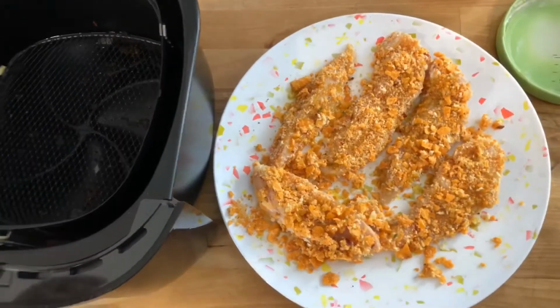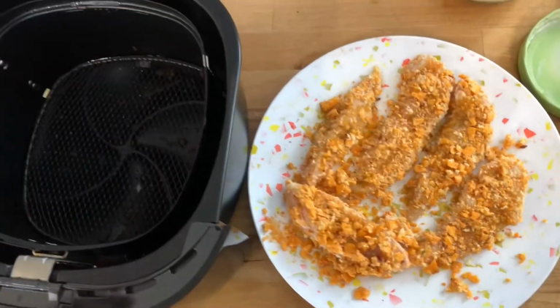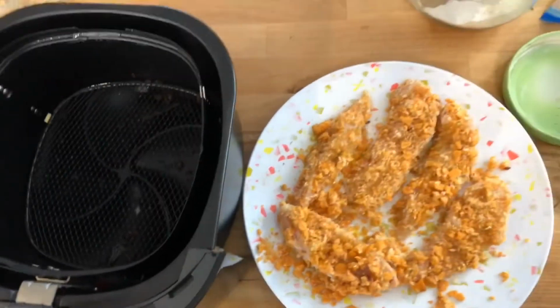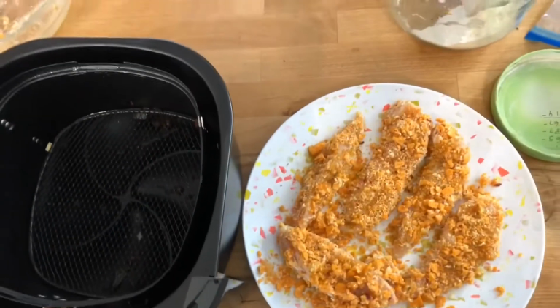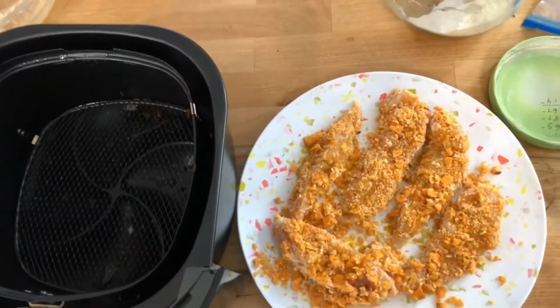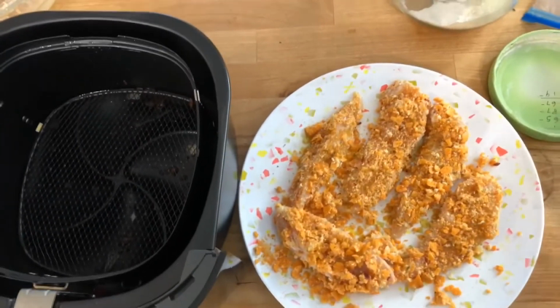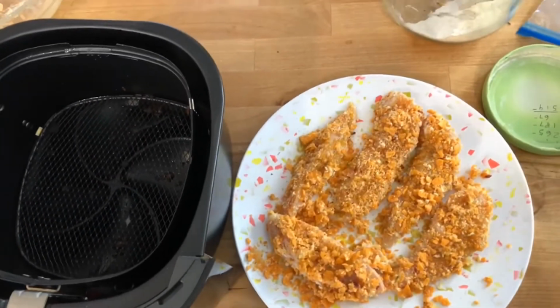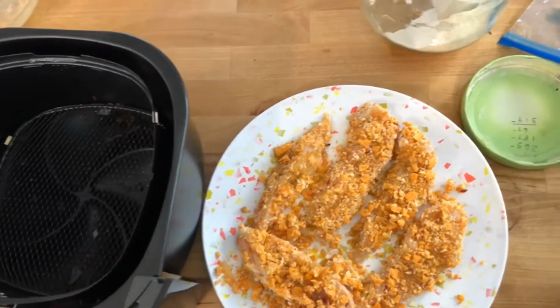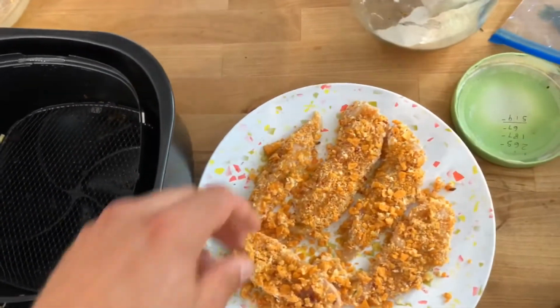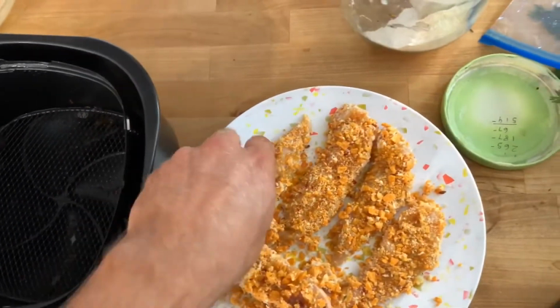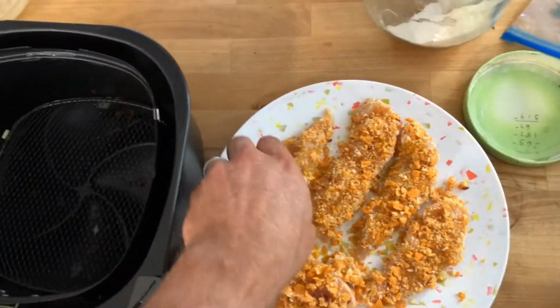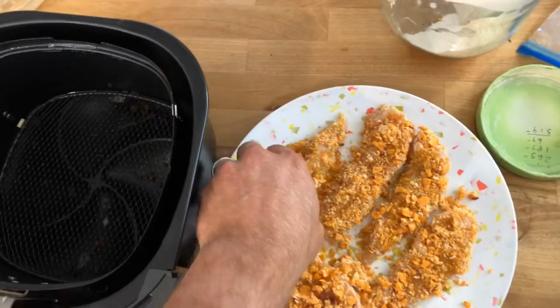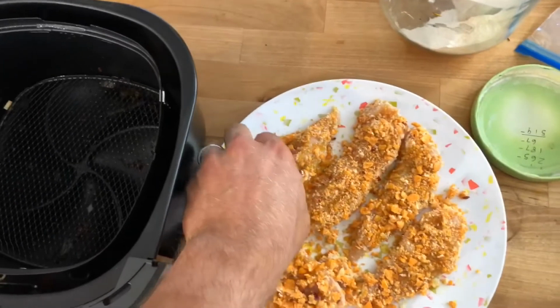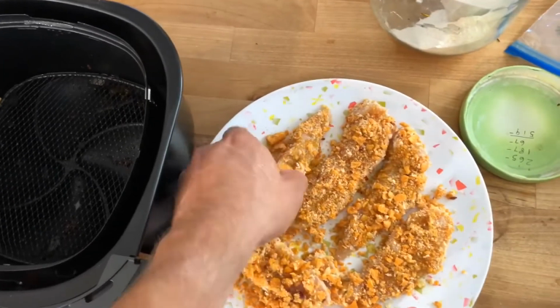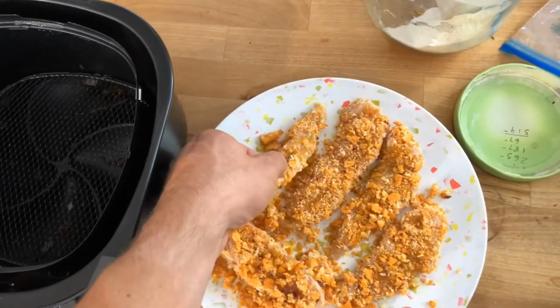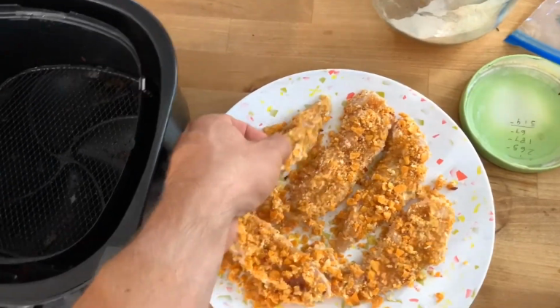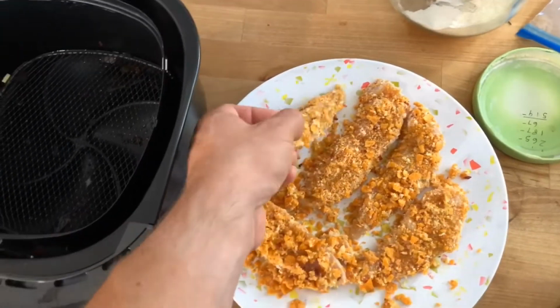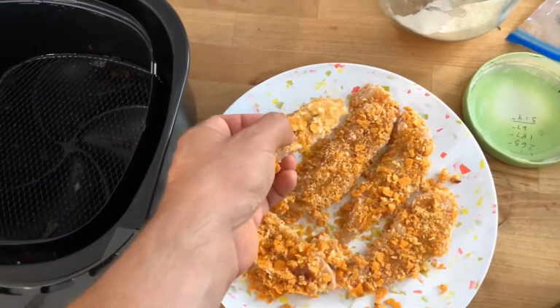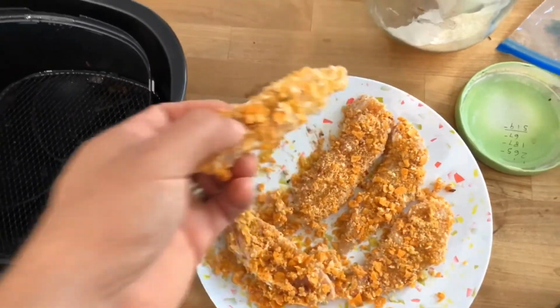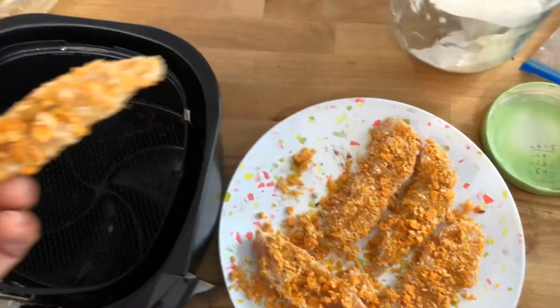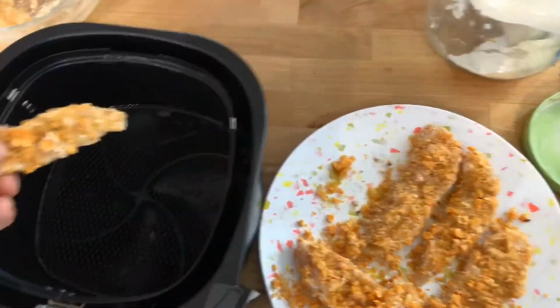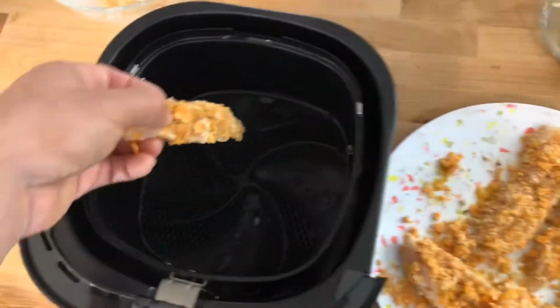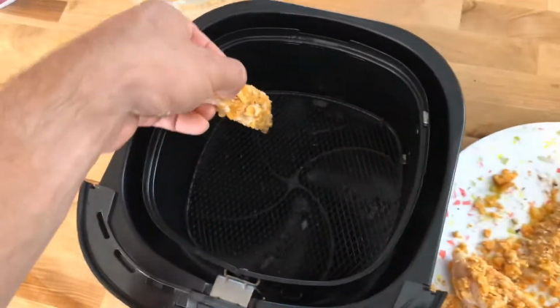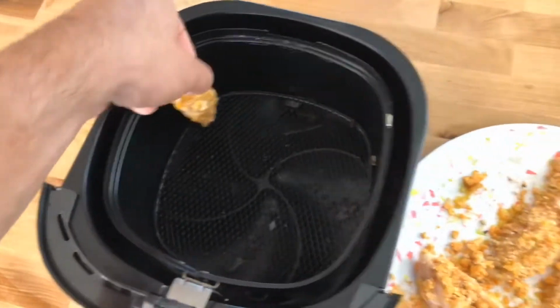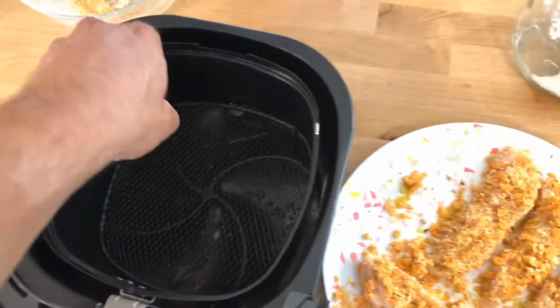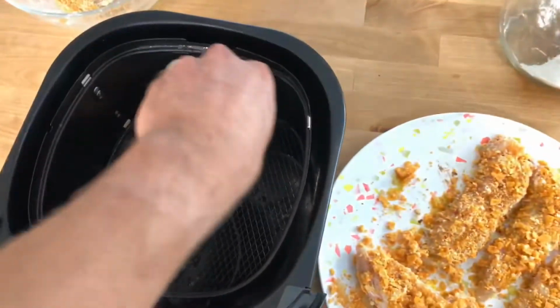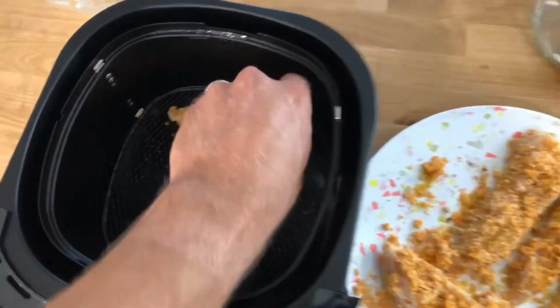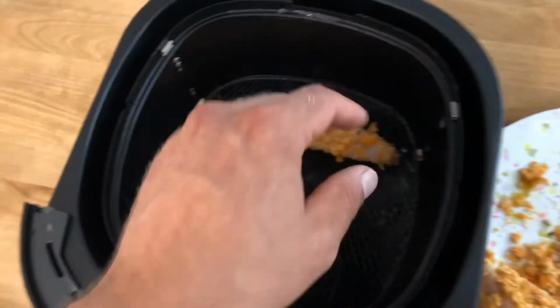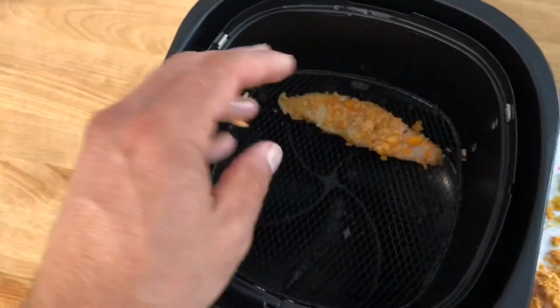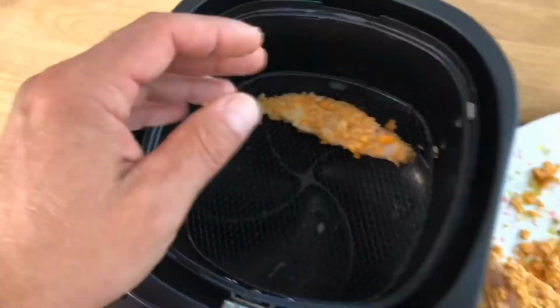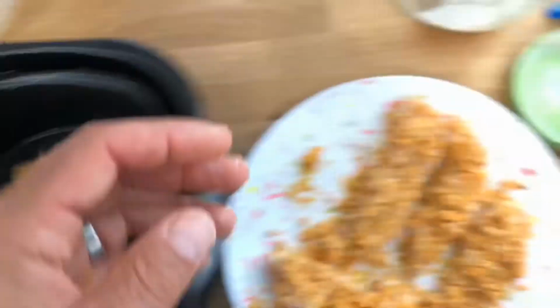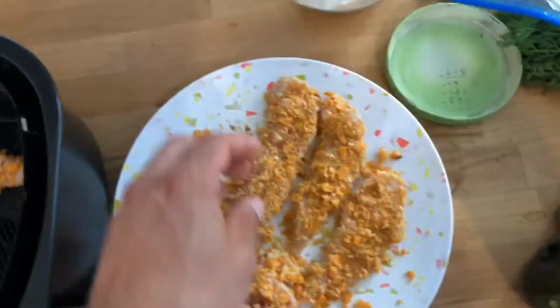What everybody who's cool on YouTube does is they take them like this carefully and they put them upside down in the air fryer. Oh, my God.